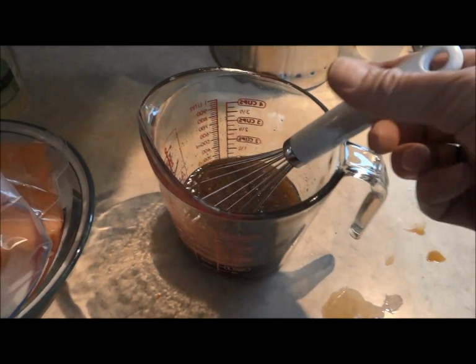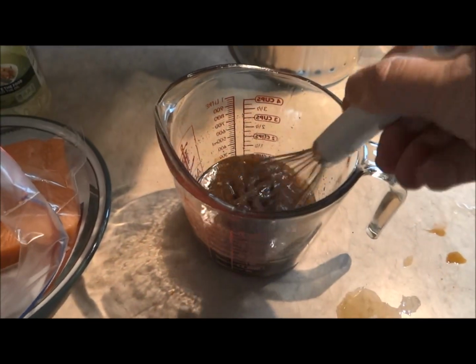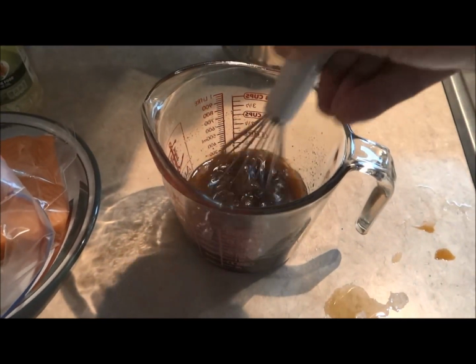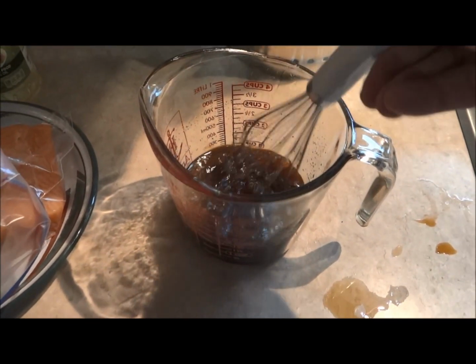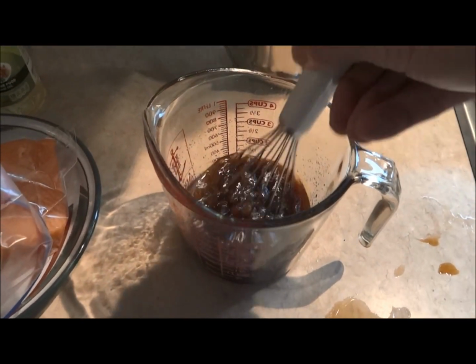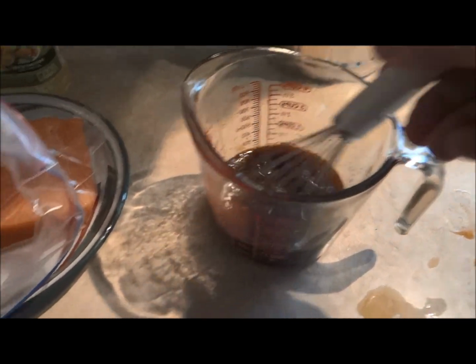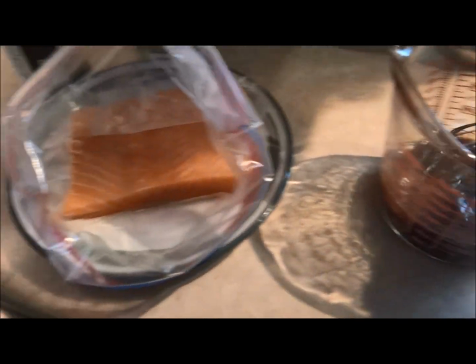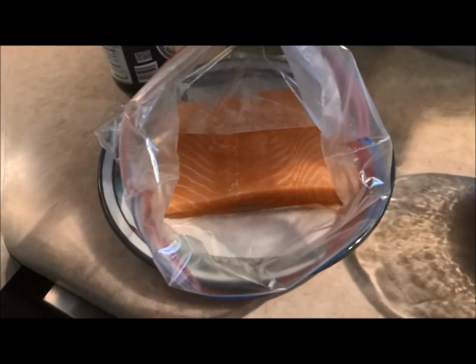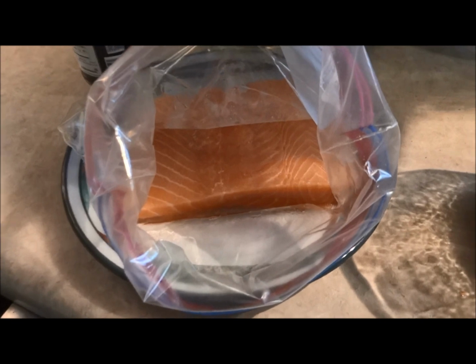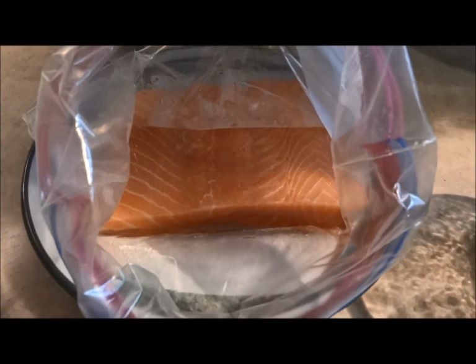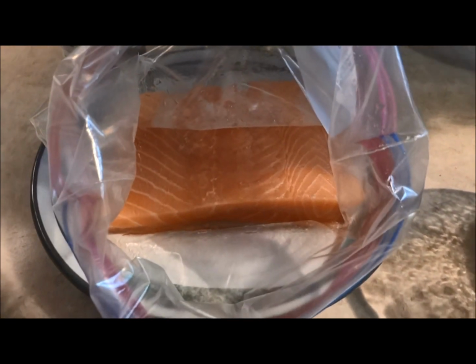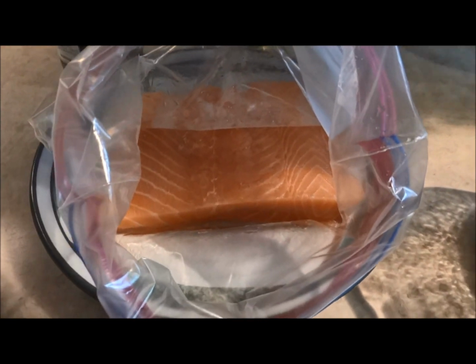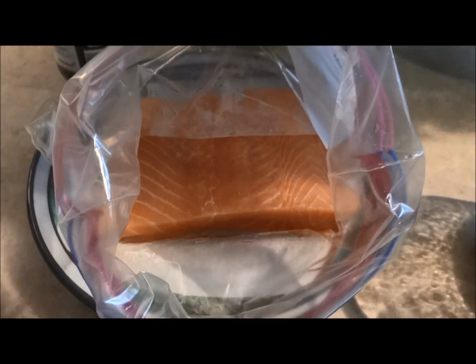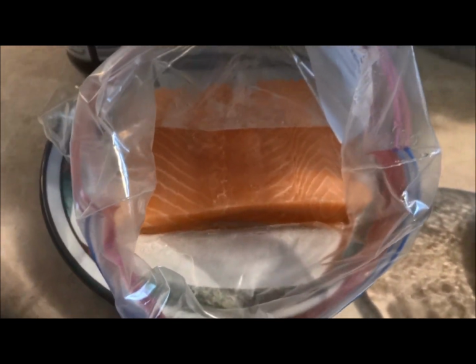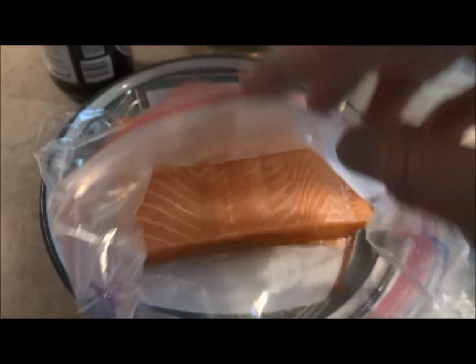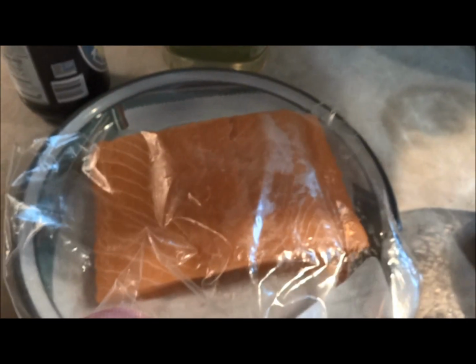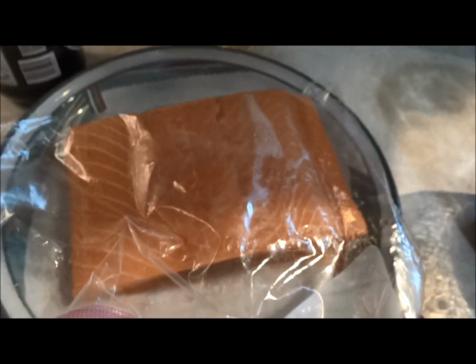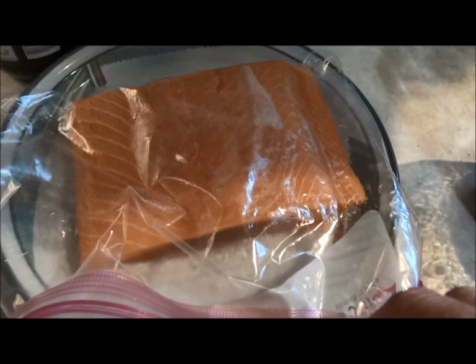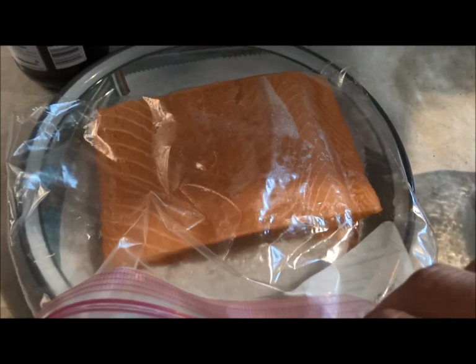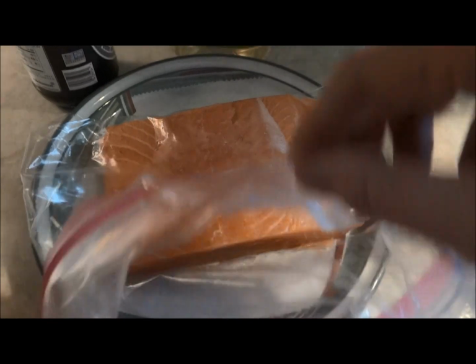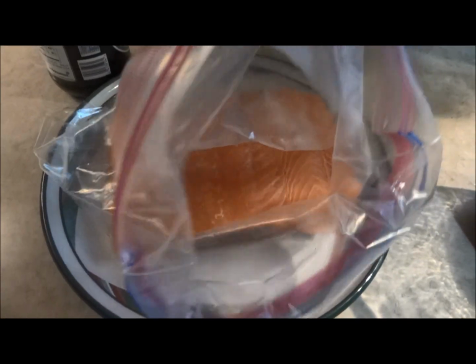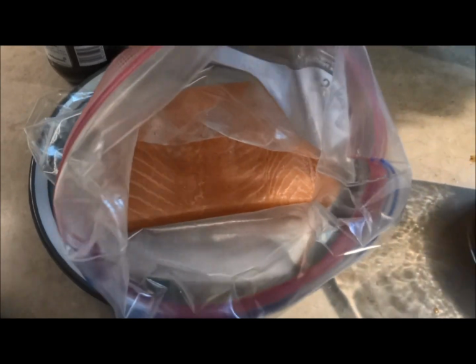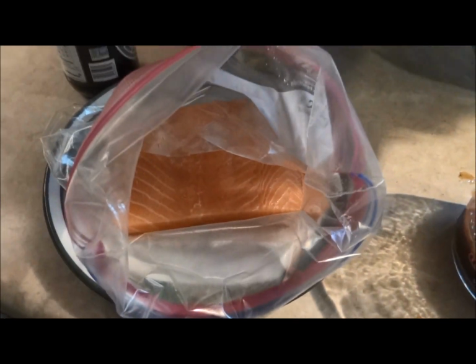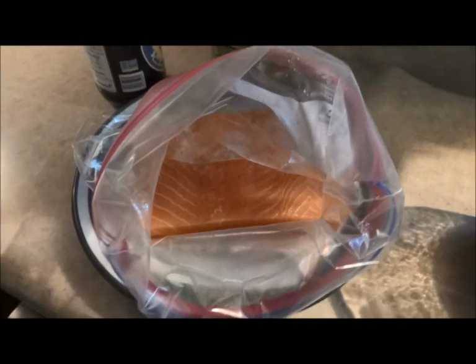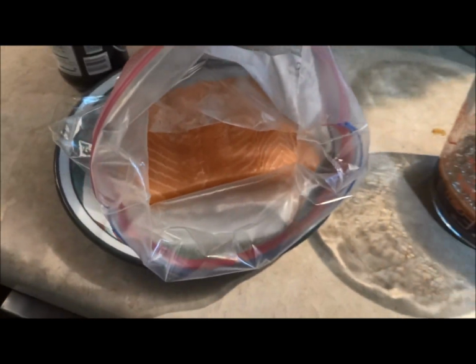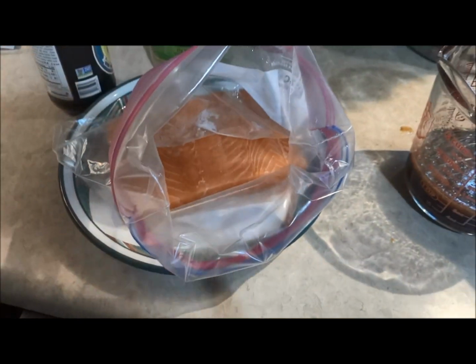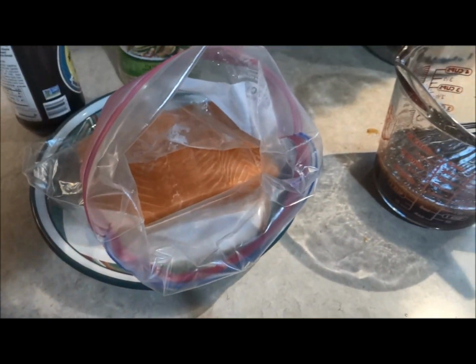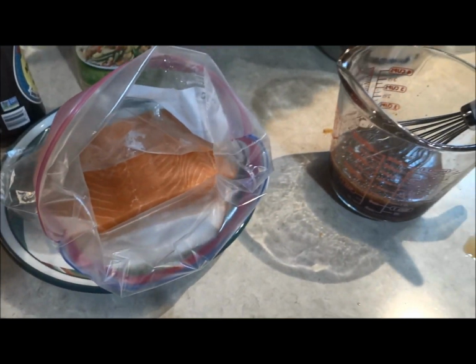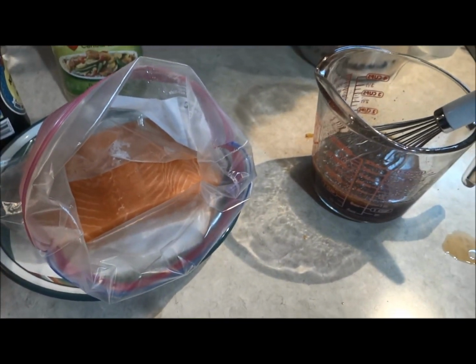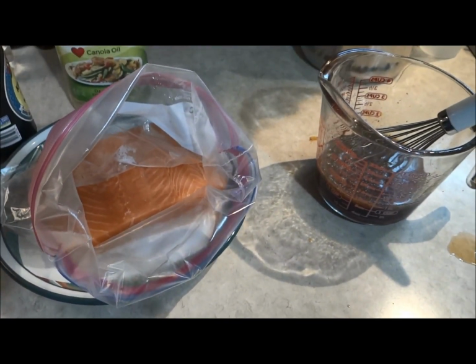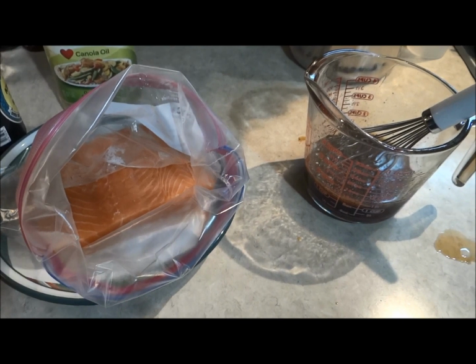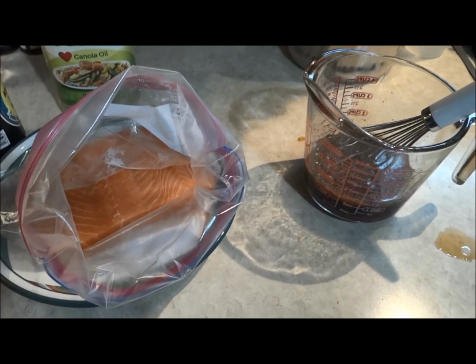Then I whisked that together really well, and then we're going to add it into the Ziploc with this salmon. Look at that beauty, and we're going to marinate it — I don't know, one to six hours in the fridge — and then the grill.